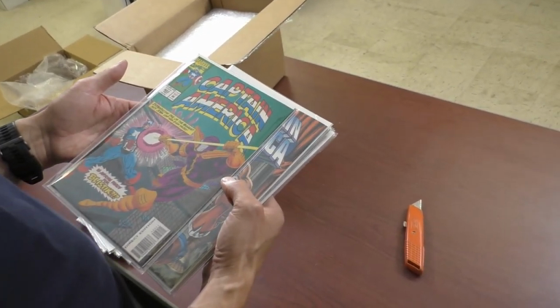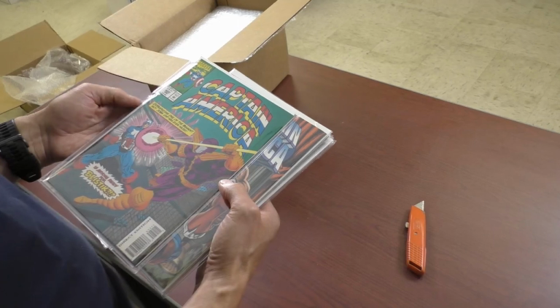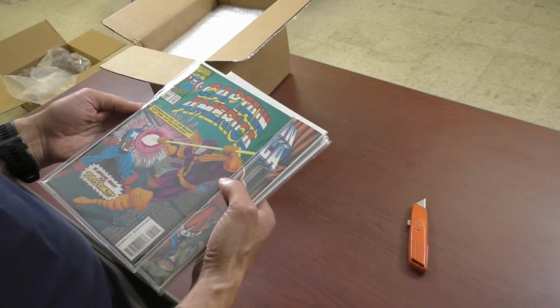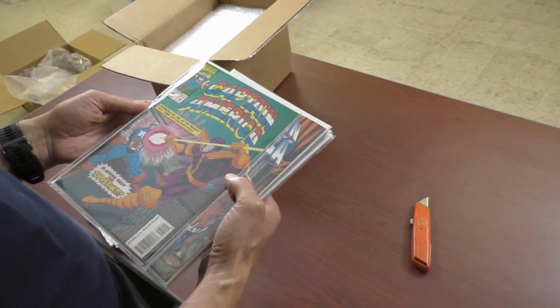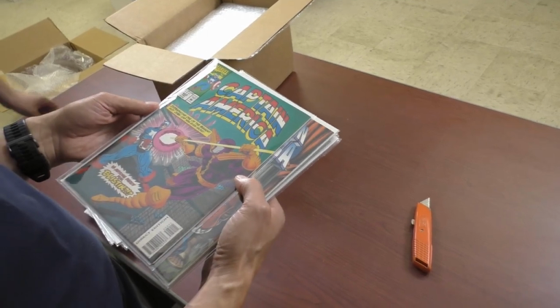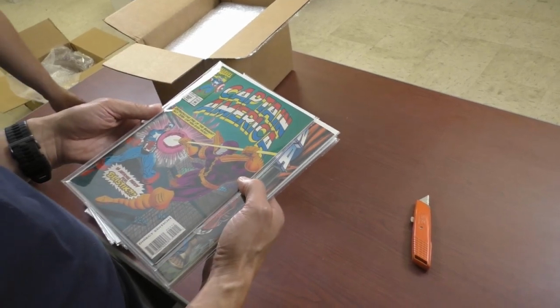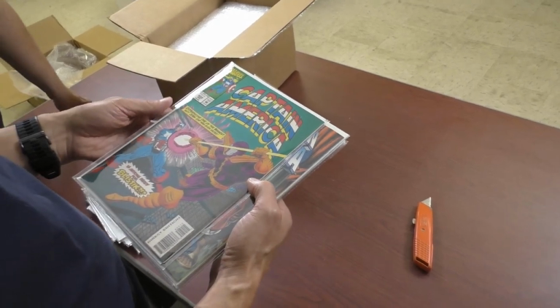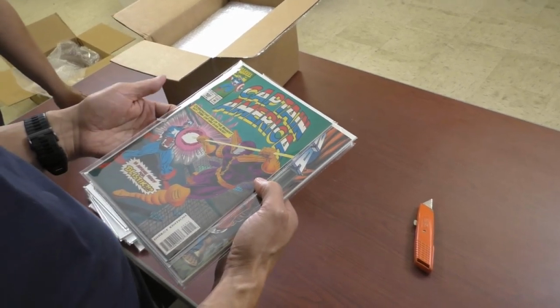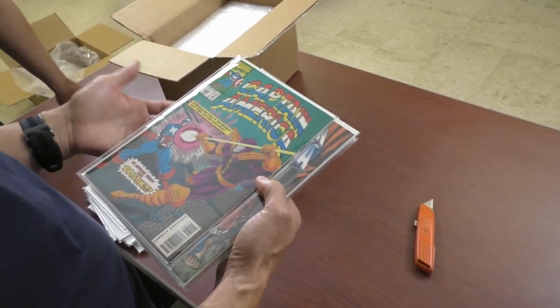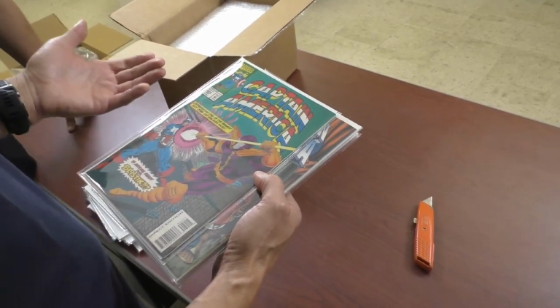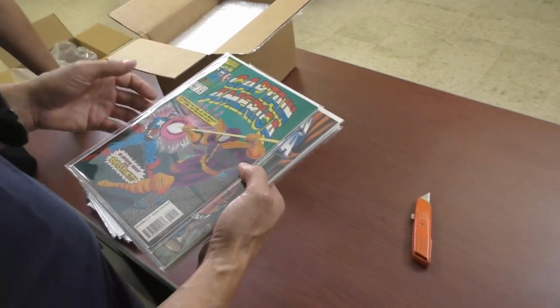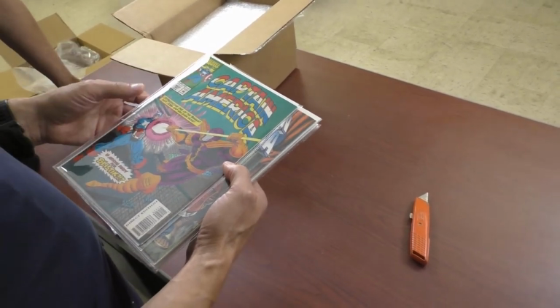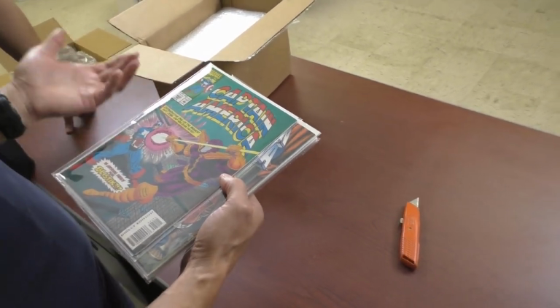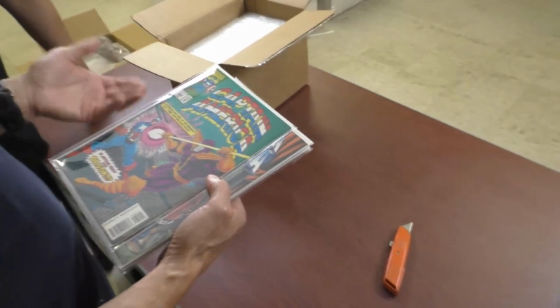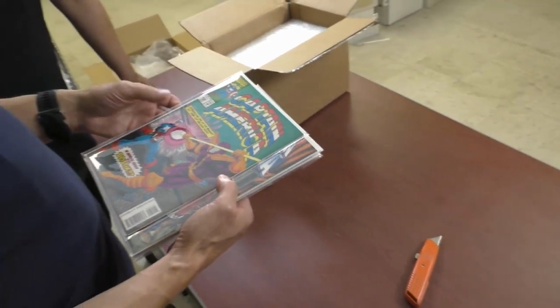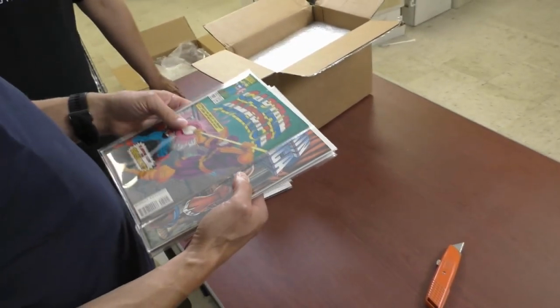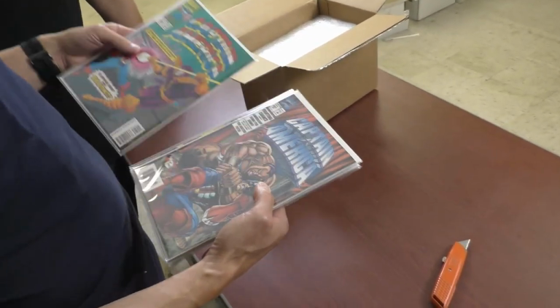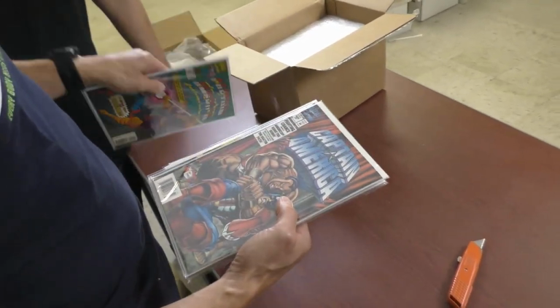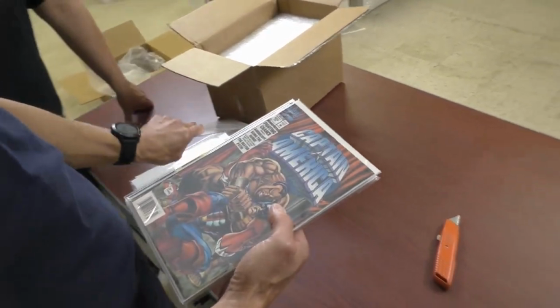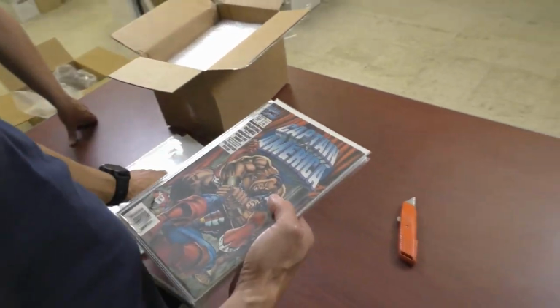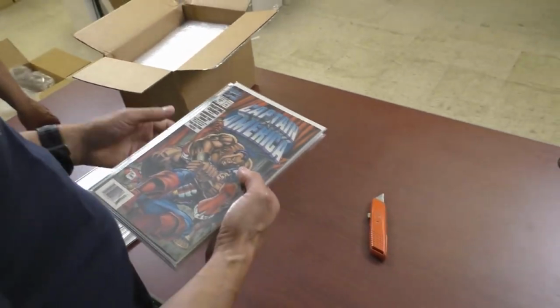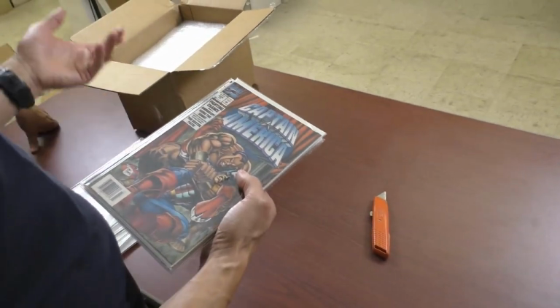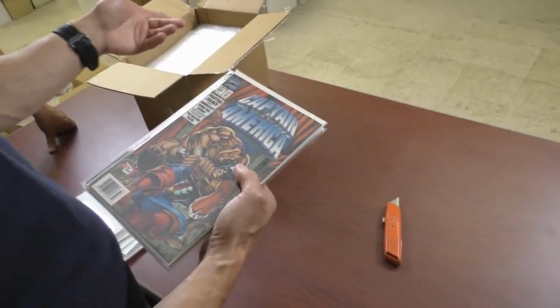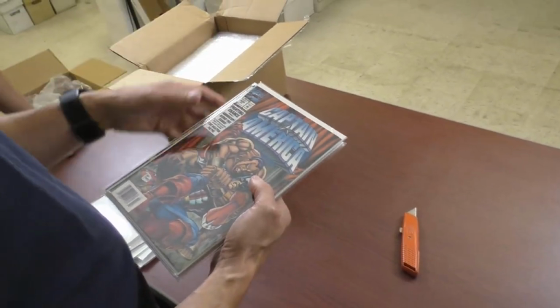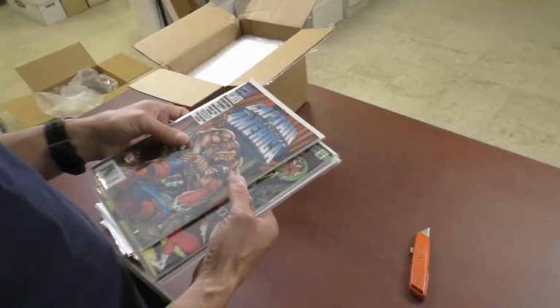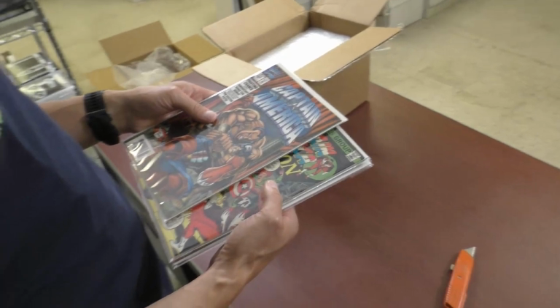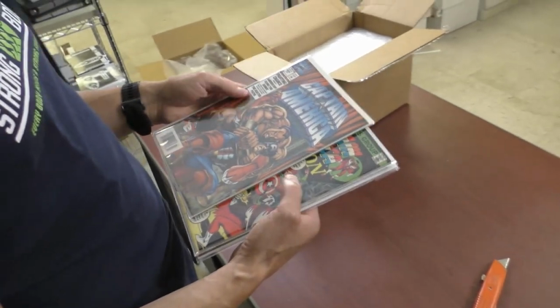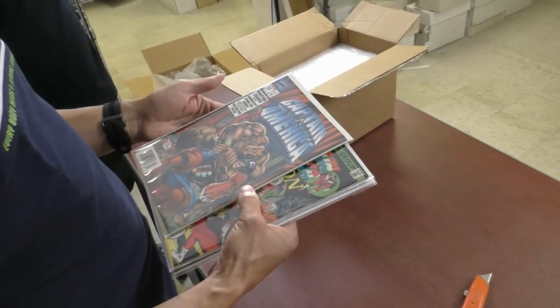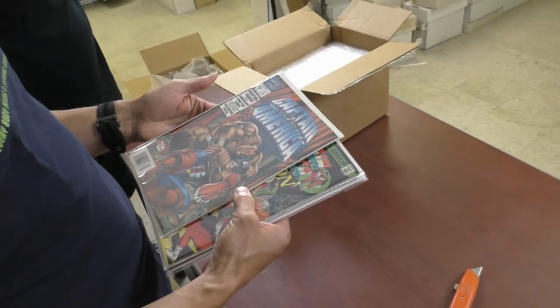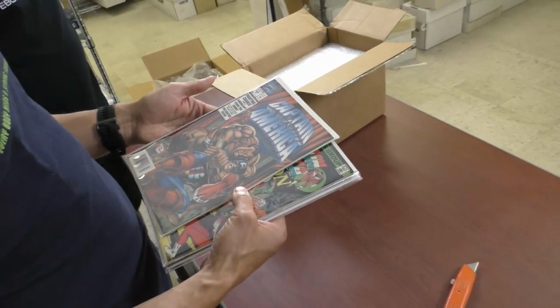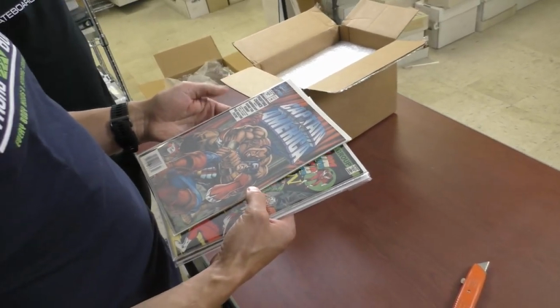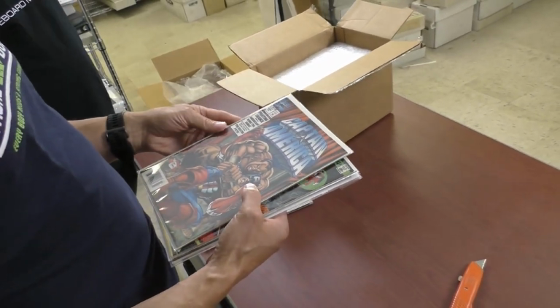We're into the 90s. I mean, they're good comics but... I'm surprised this is a collection we bought. We haven't got through everything yet. But who was buying Marvel in the 90s? Why not Image?